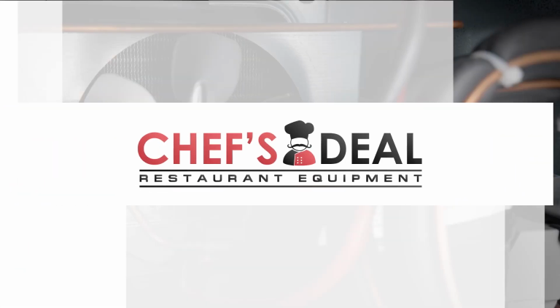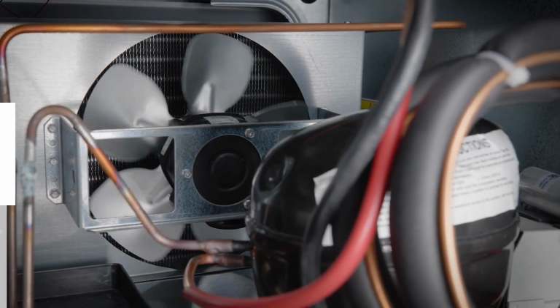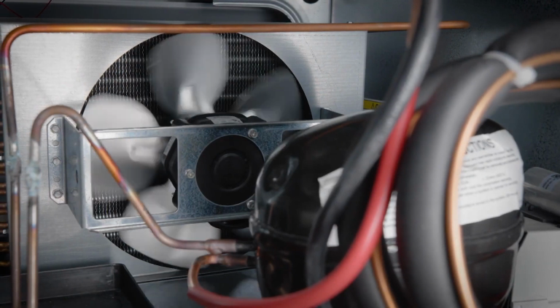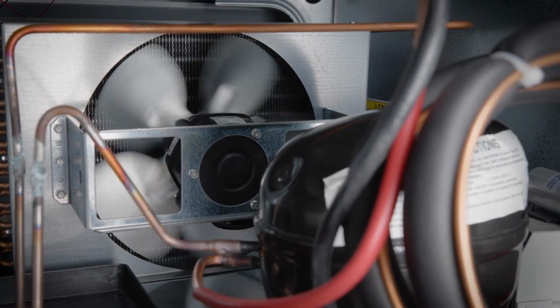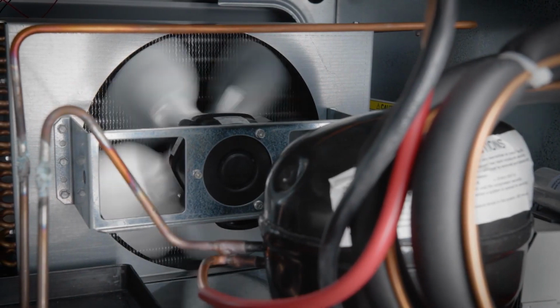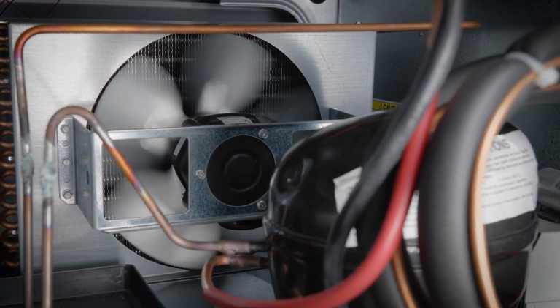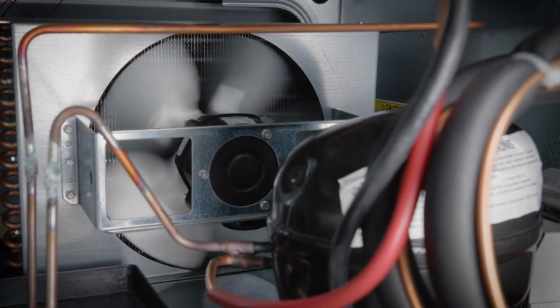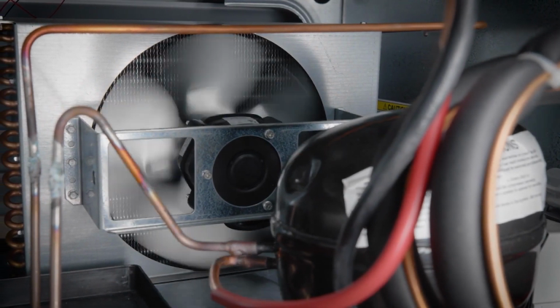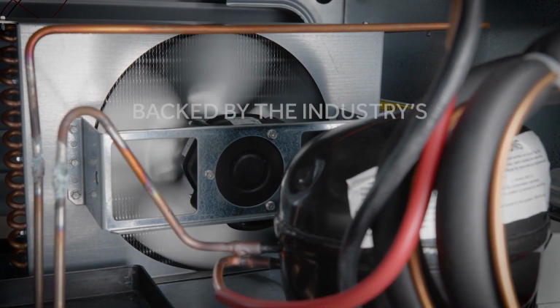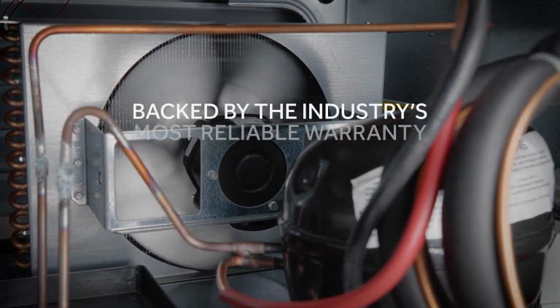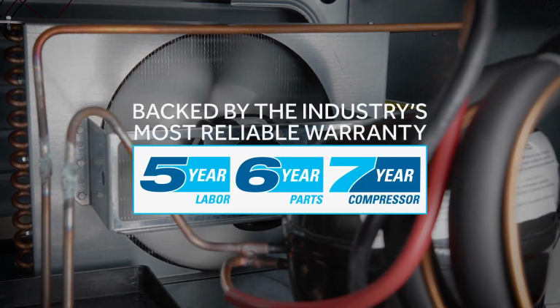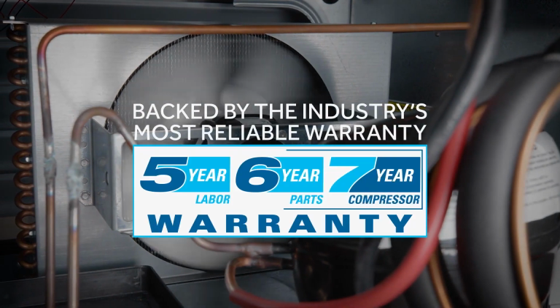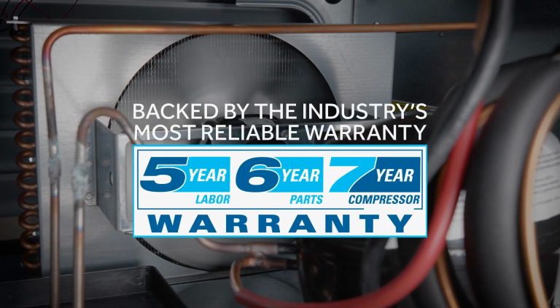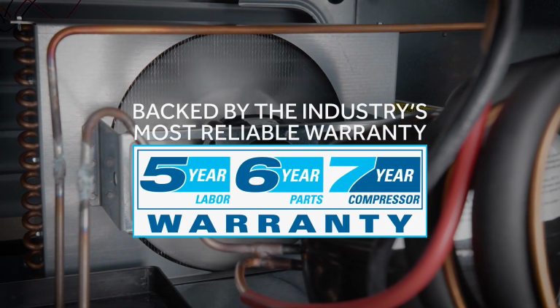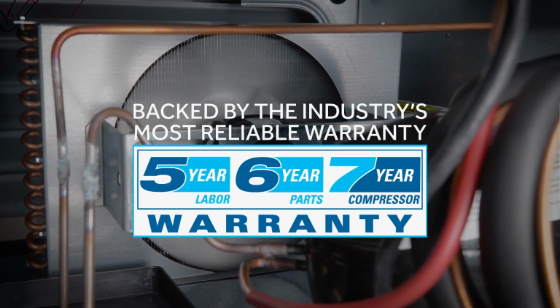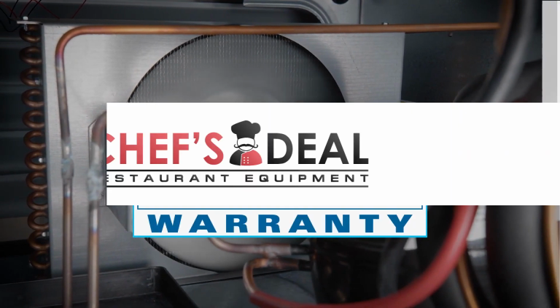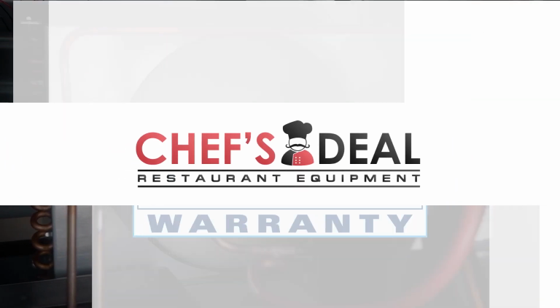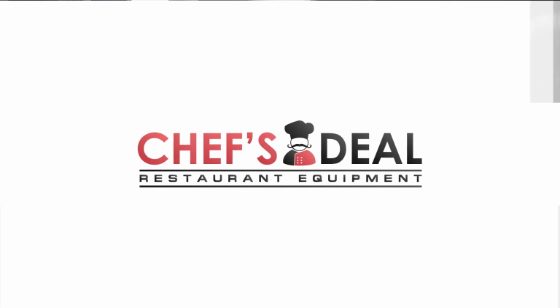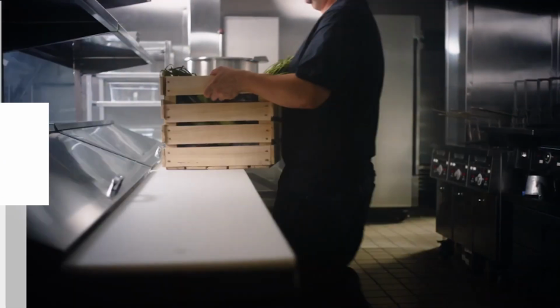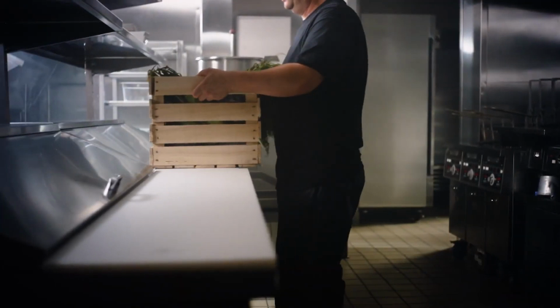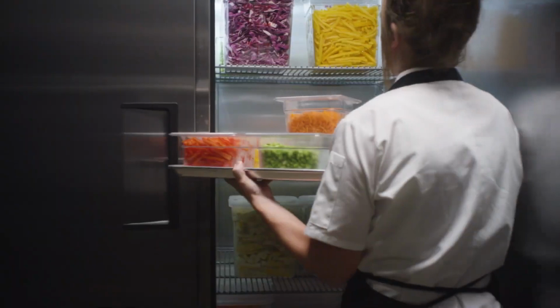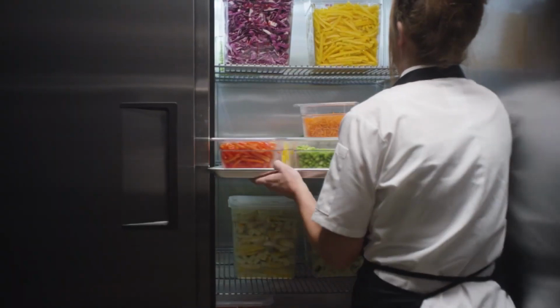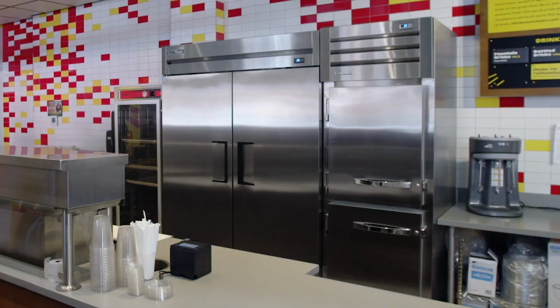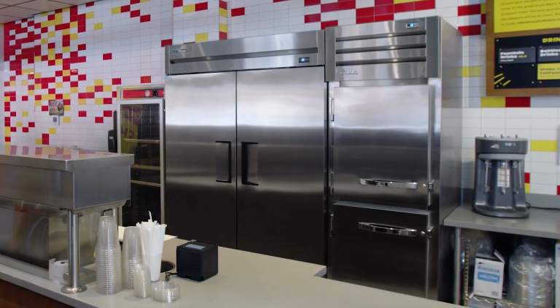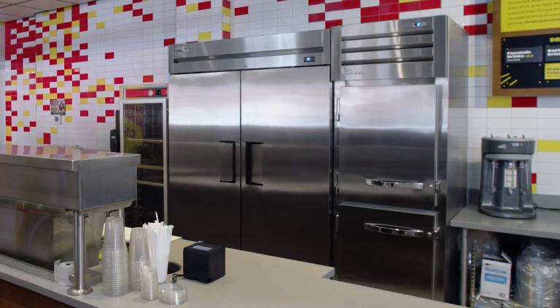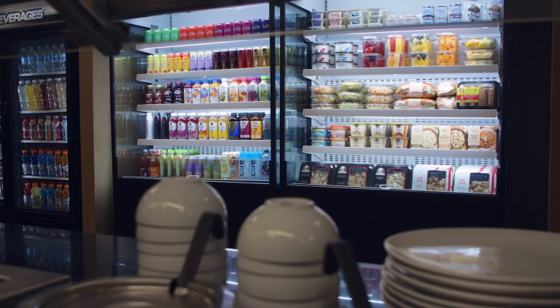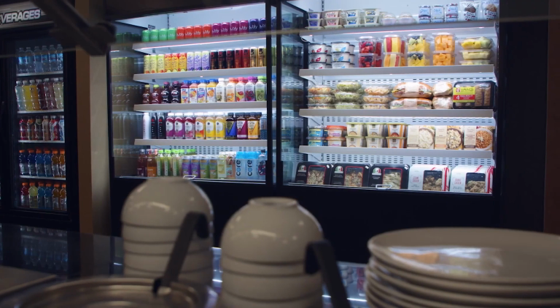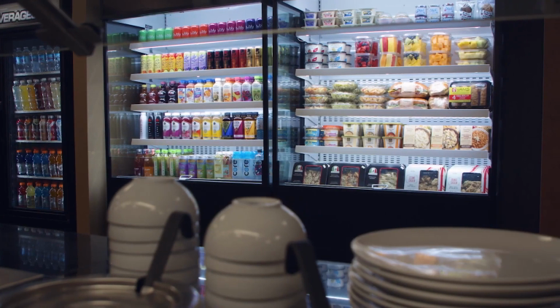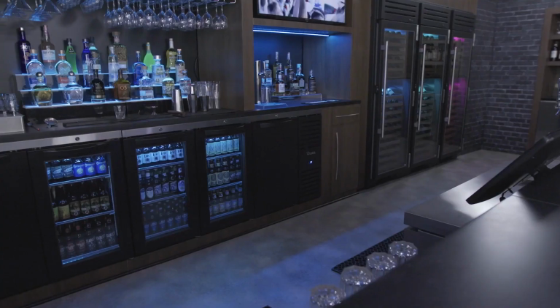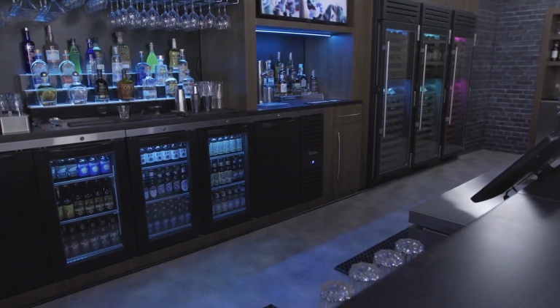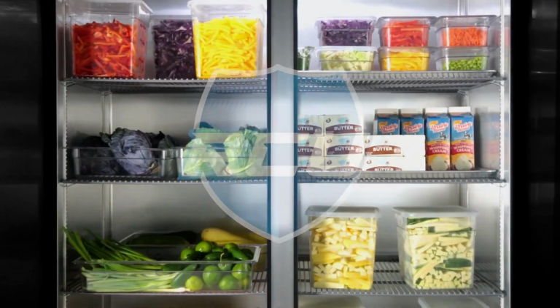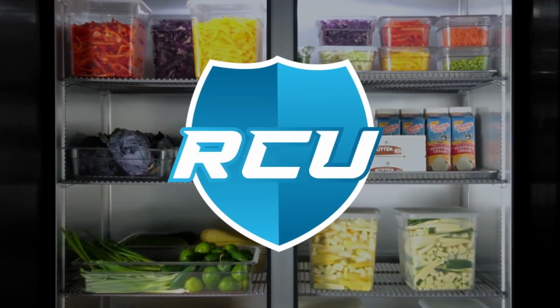Introduced in 2002, Tru's RCU technology is time-tested and backed by the industry's most reliable warranty. Self-cleaning RCU technology is one more reason that Tru is the industry's most trusted refrigeration solution.